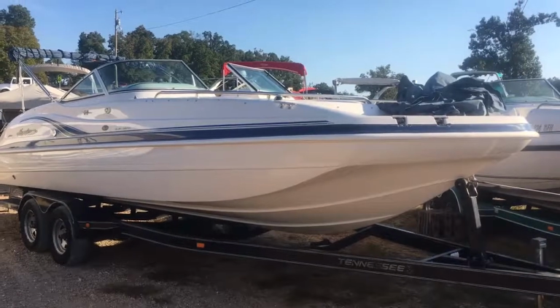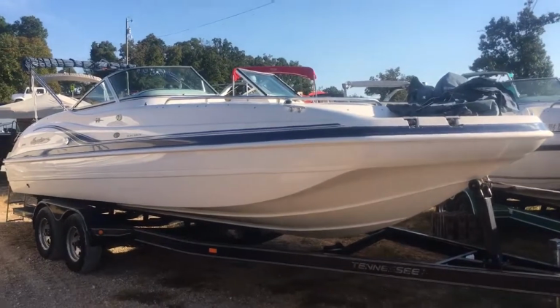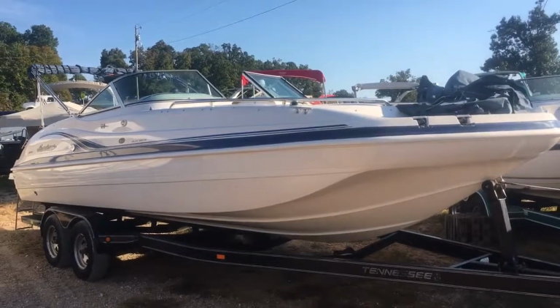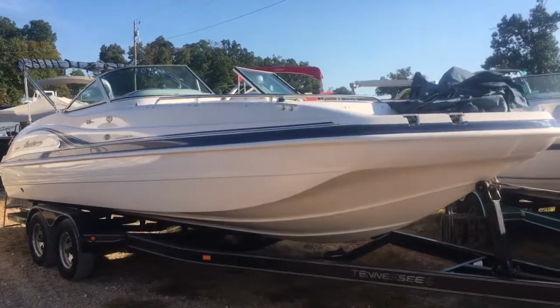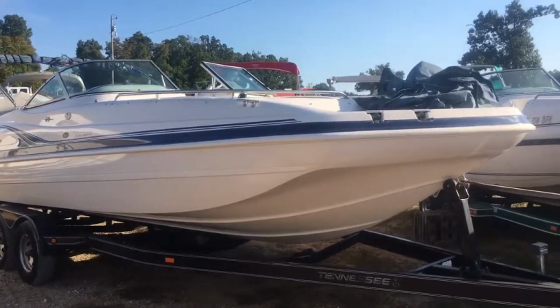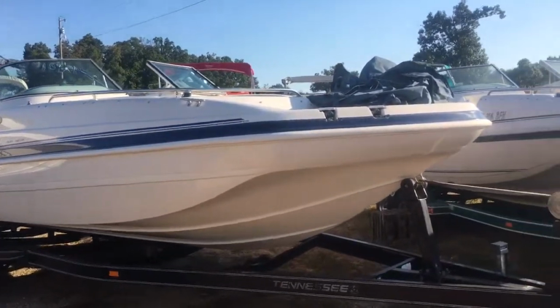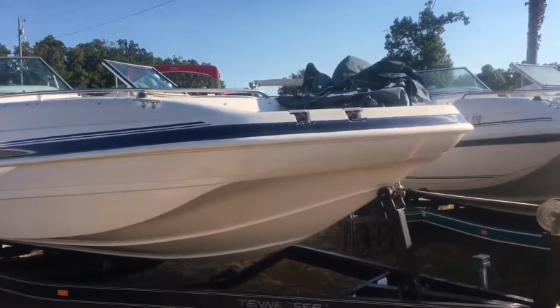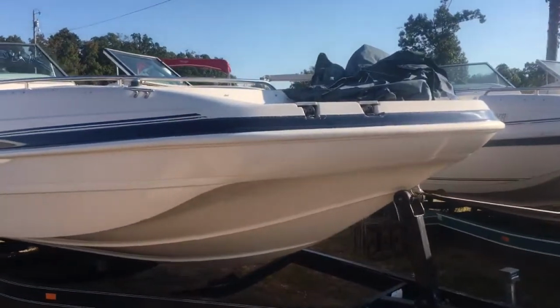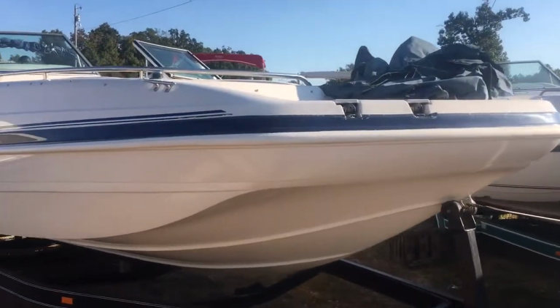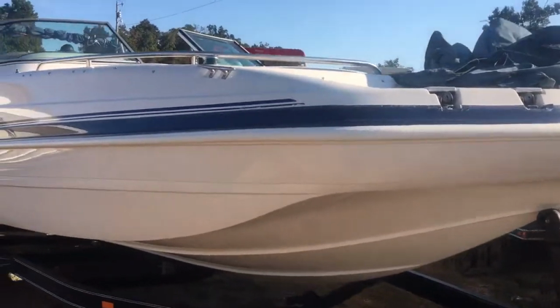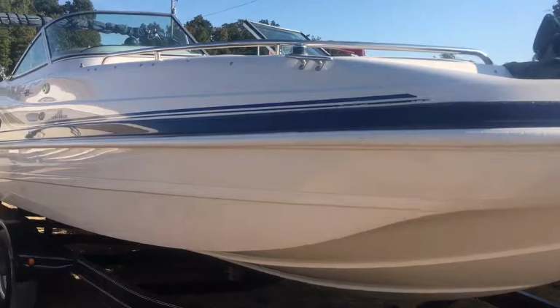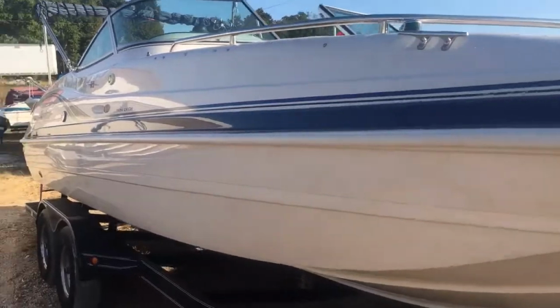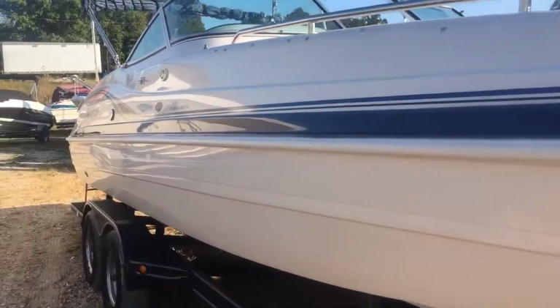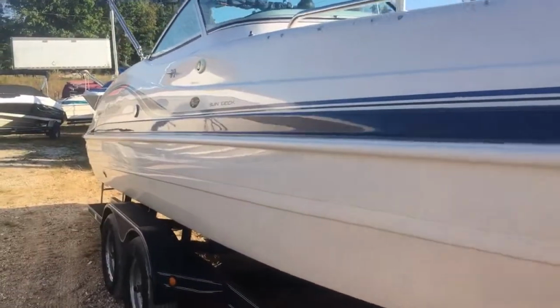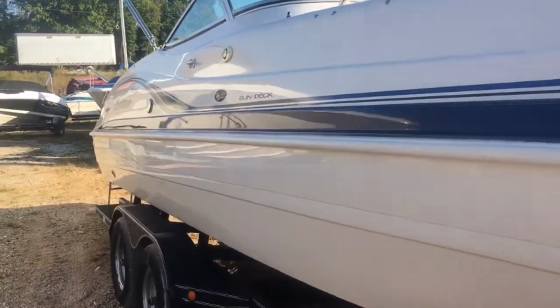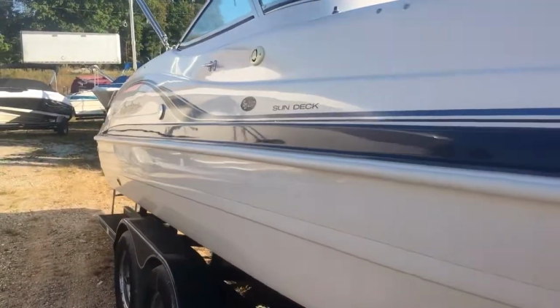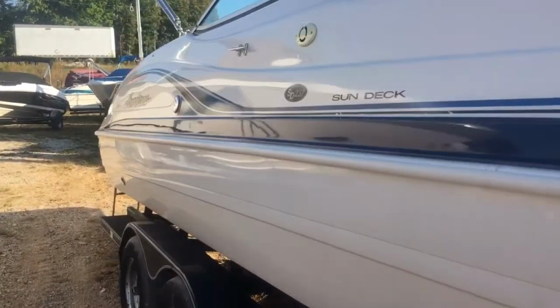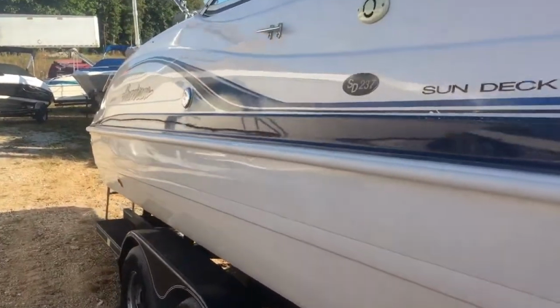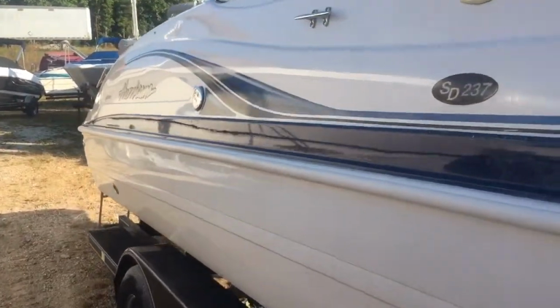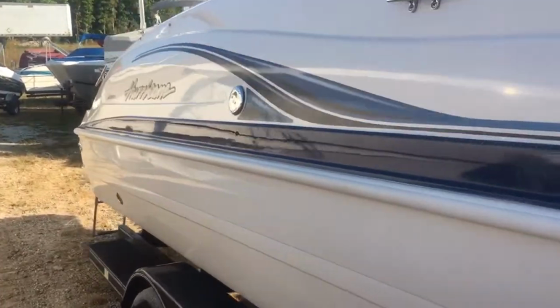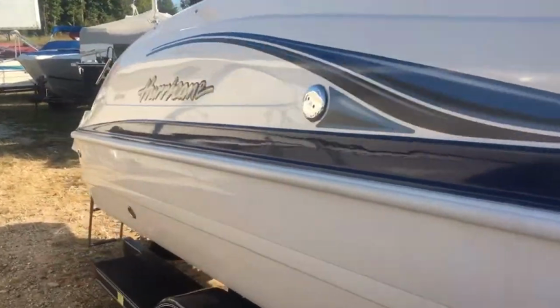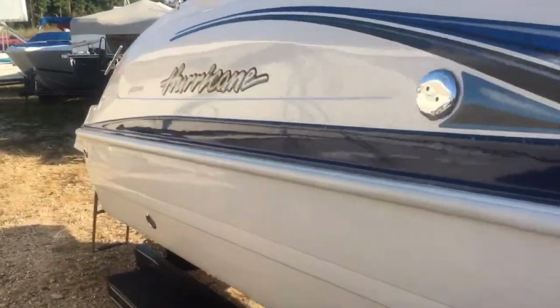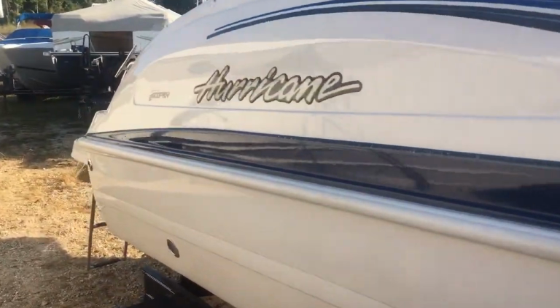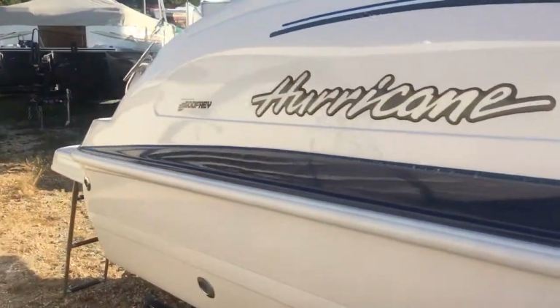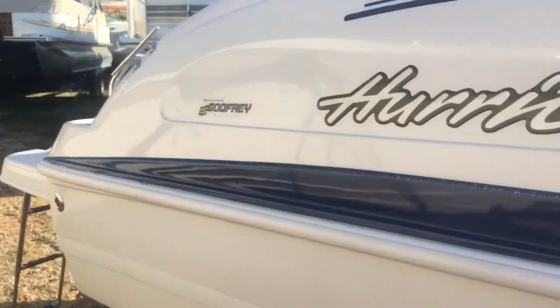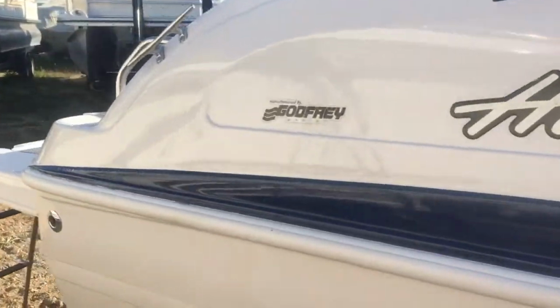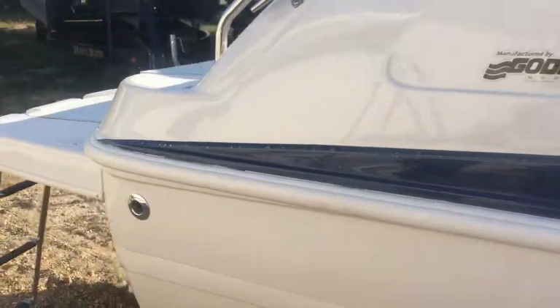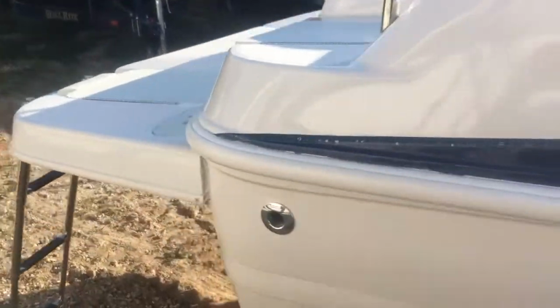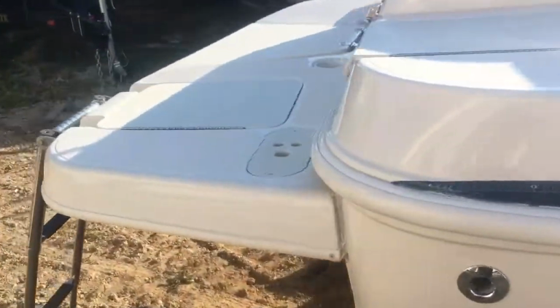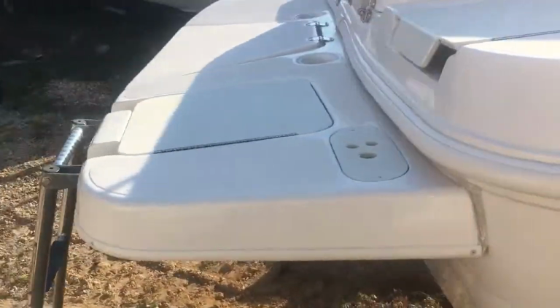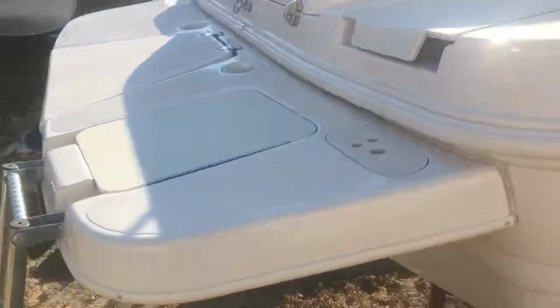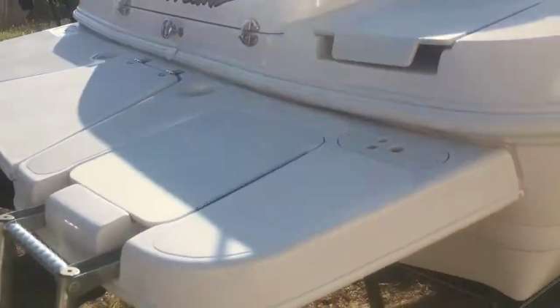Hey, it's Brandon from Heartland Marine. We were looking at a 237 Hurricane. It's actually a very clean boat. It could use some pin striping on a paint line, but other than that, for the year, it is extremely nice.